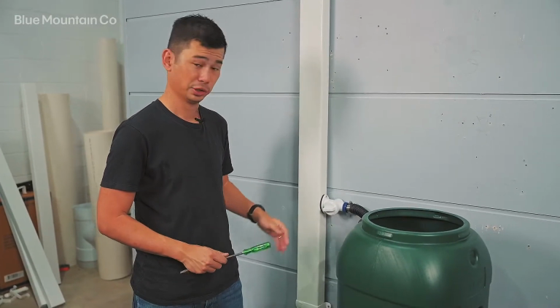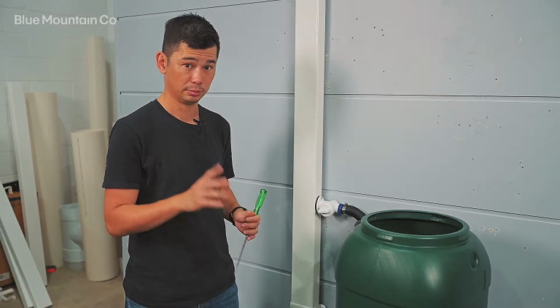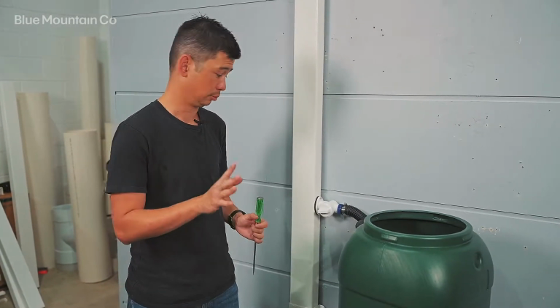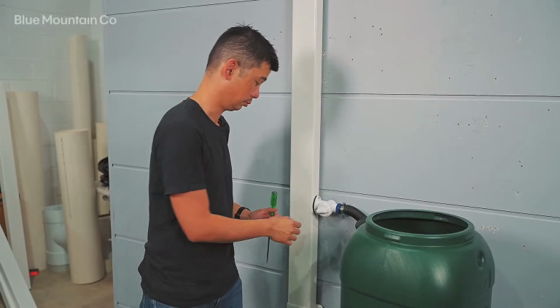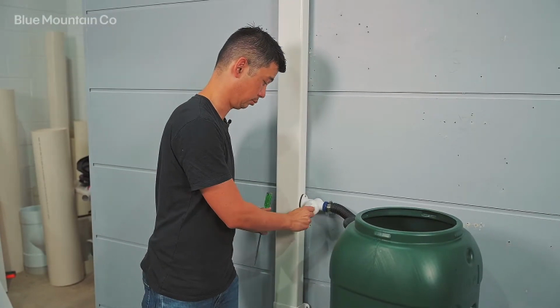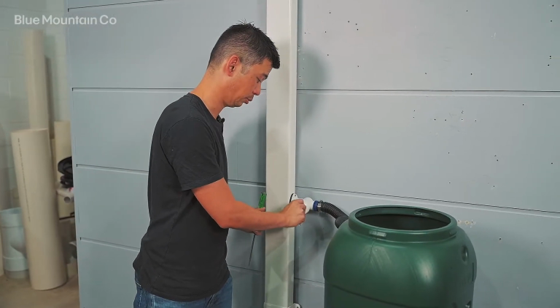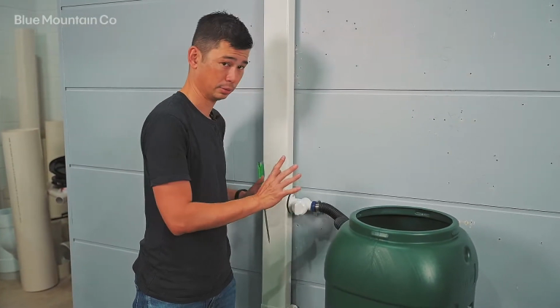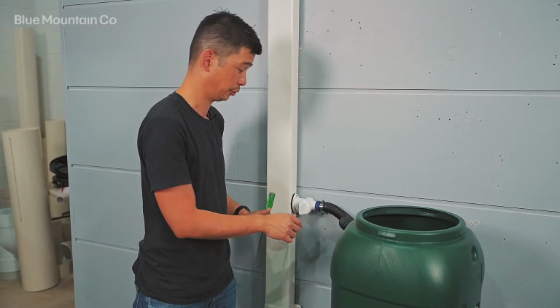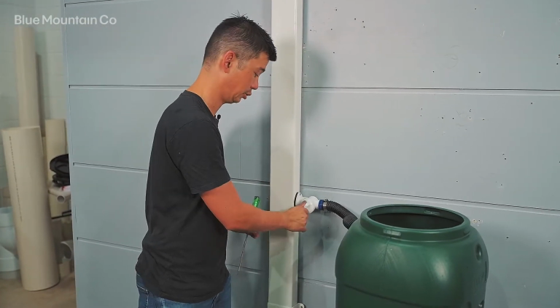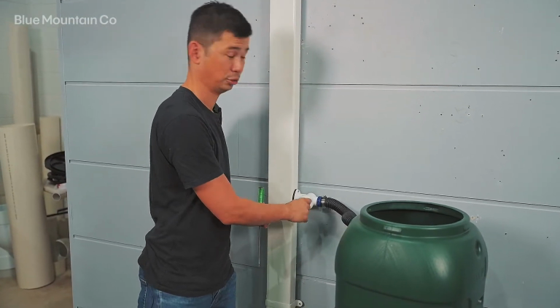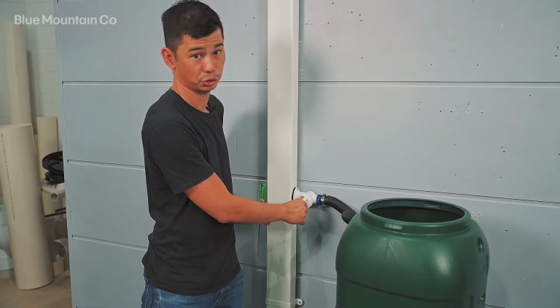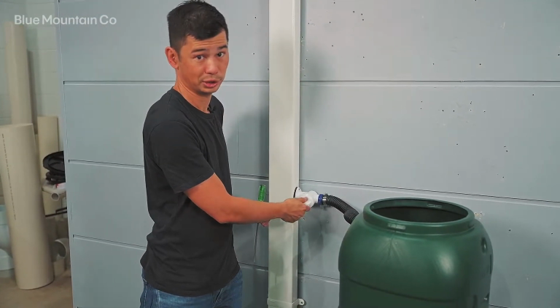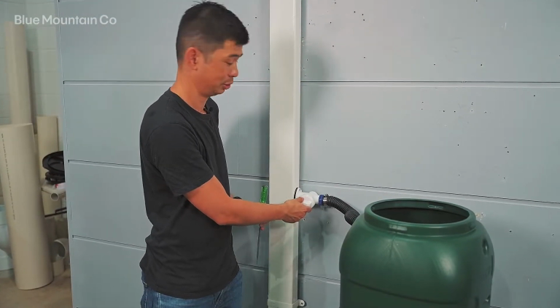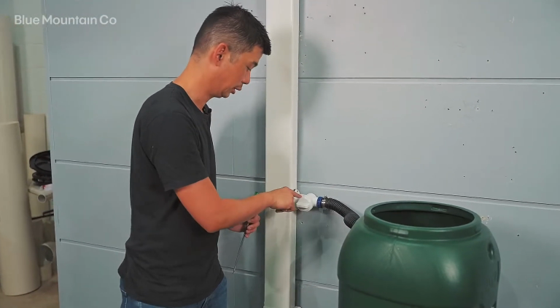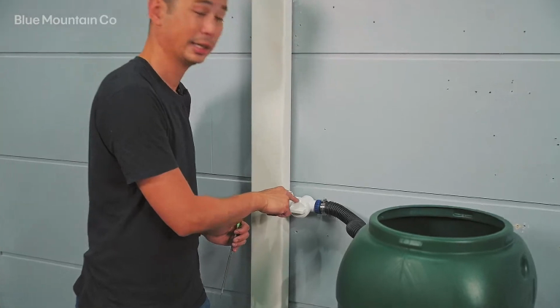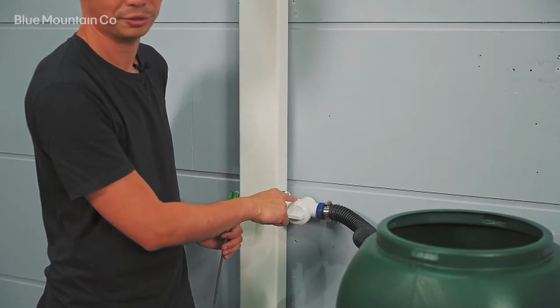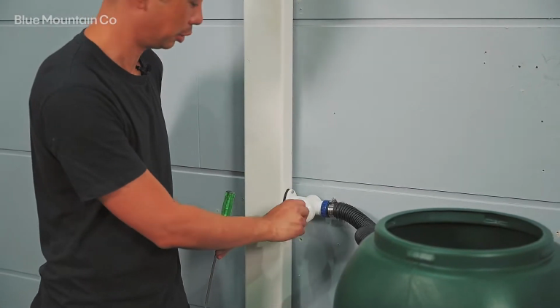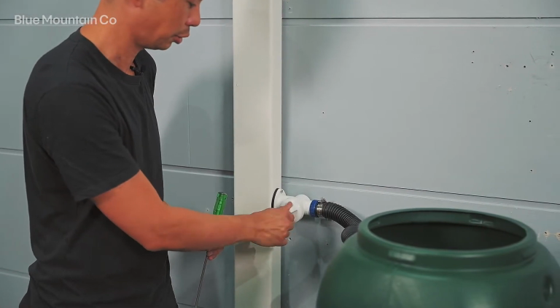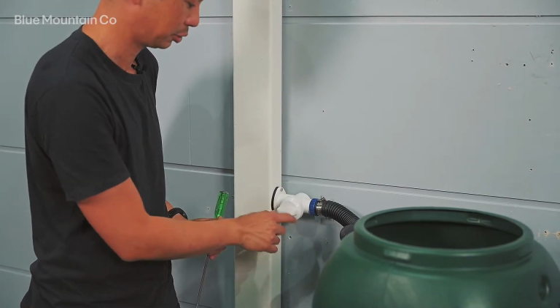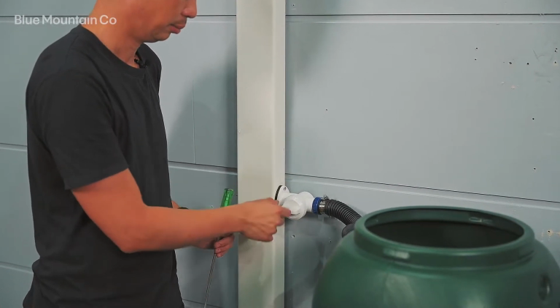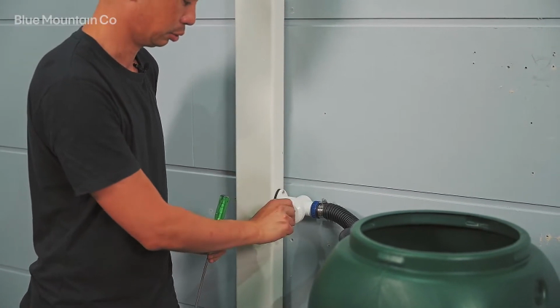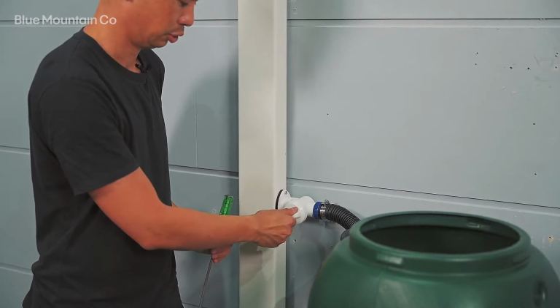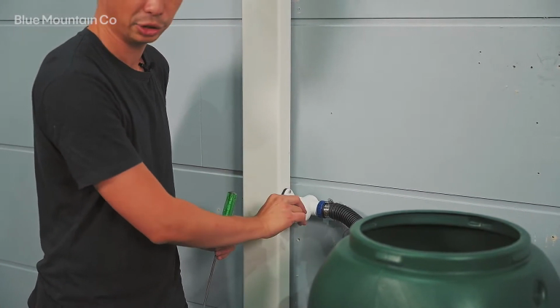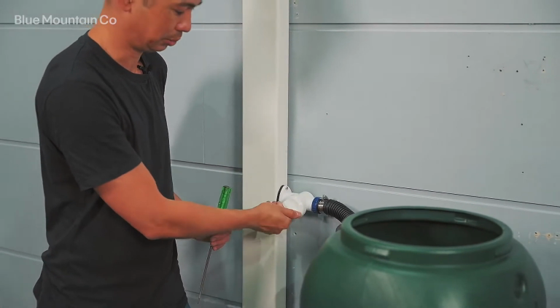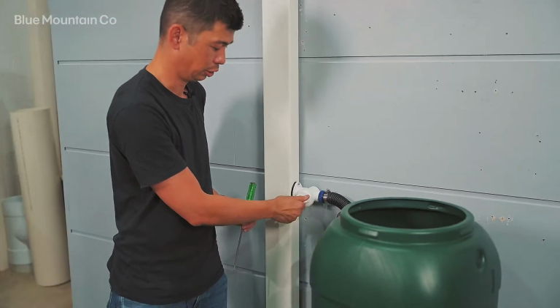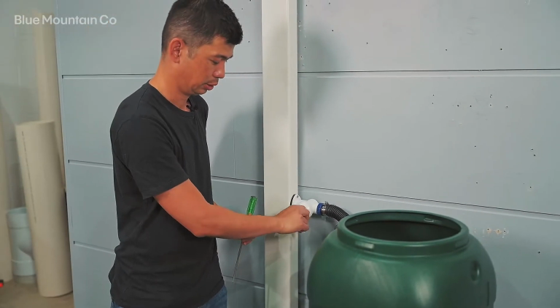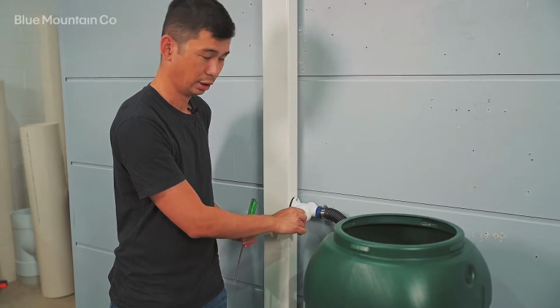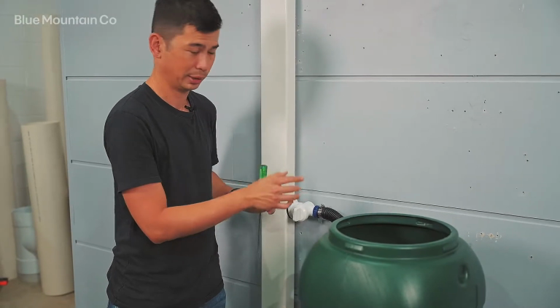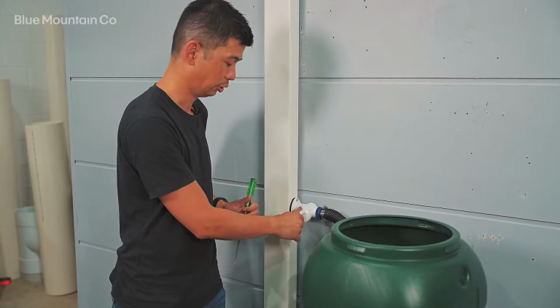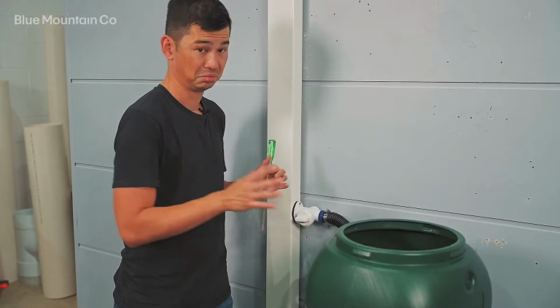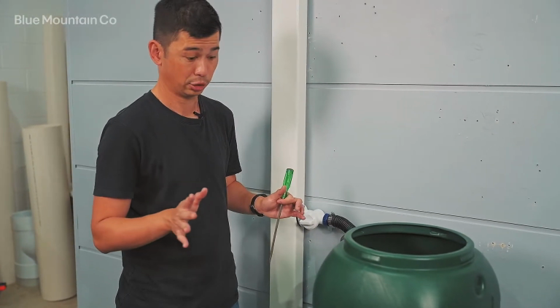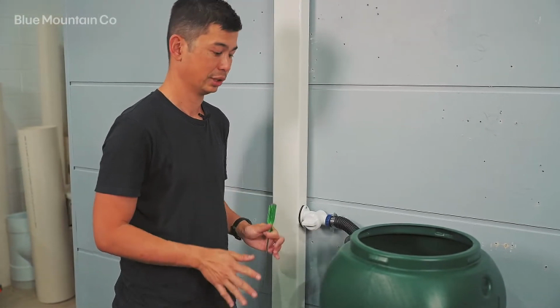Firstly, make sure it's switched into the on position. It is quite faint, those little on-off marks, but you can just simply turn this dial and make sure it's on — that could be the reason.